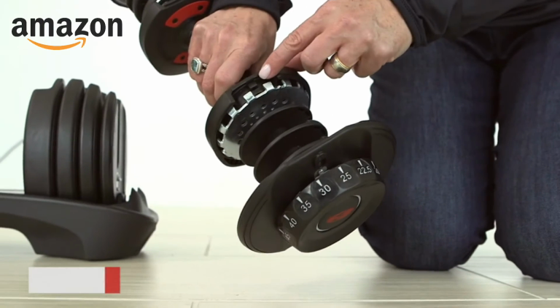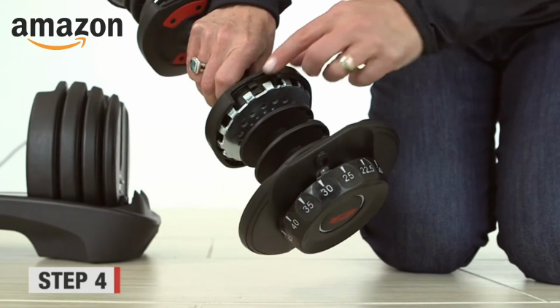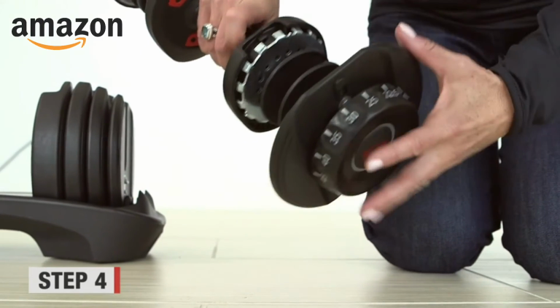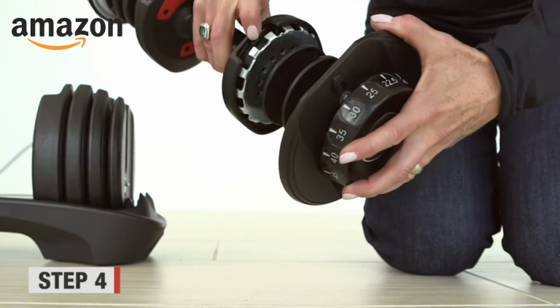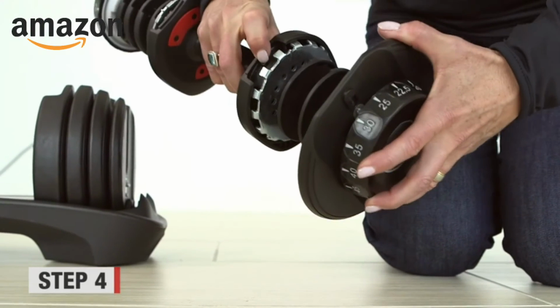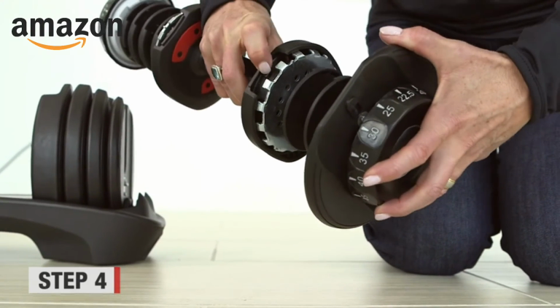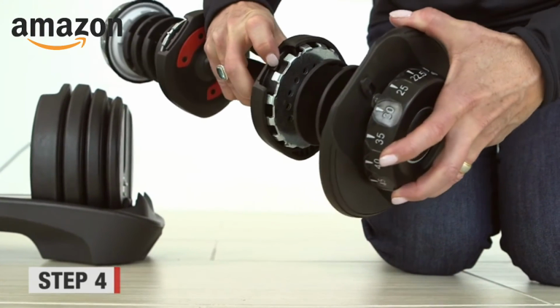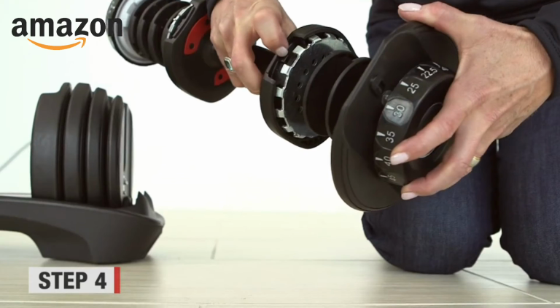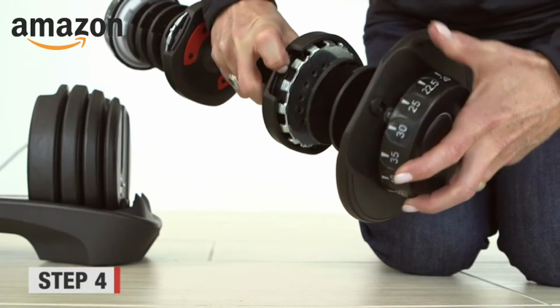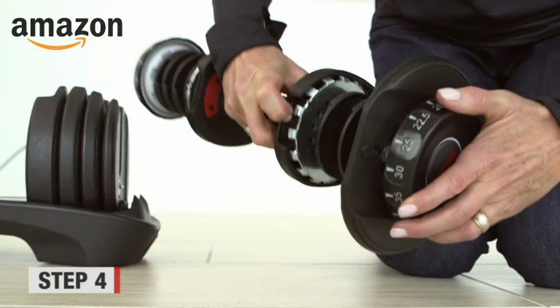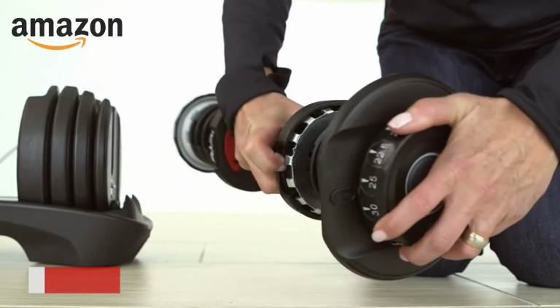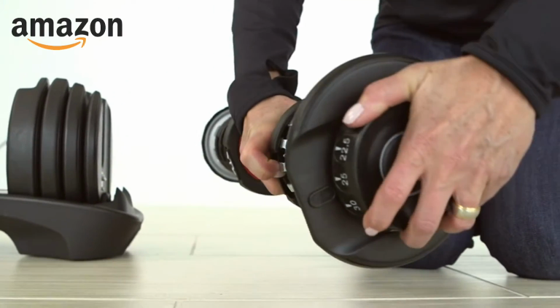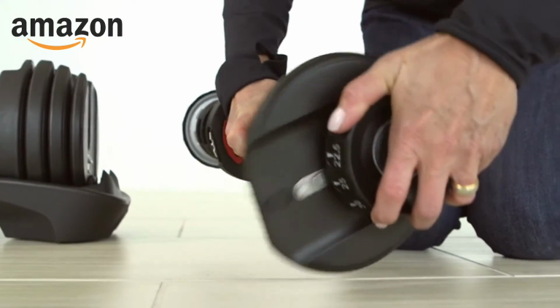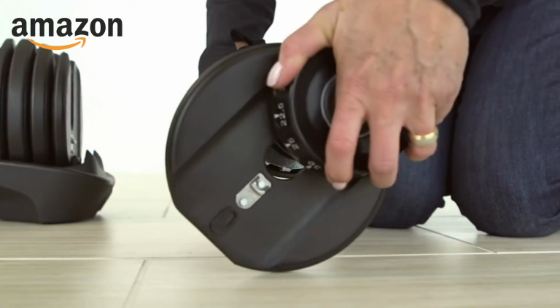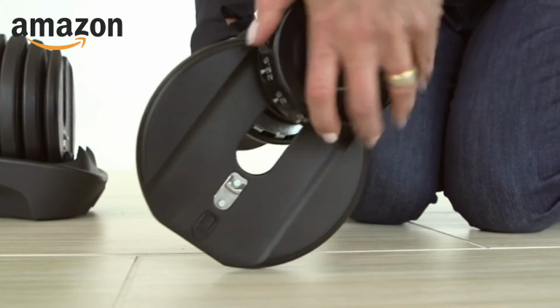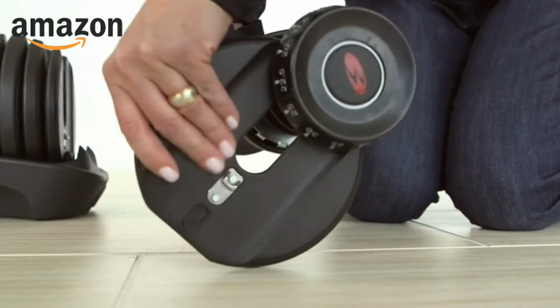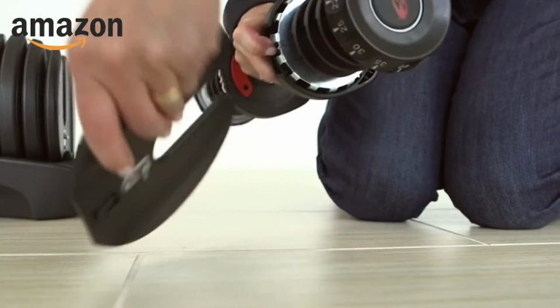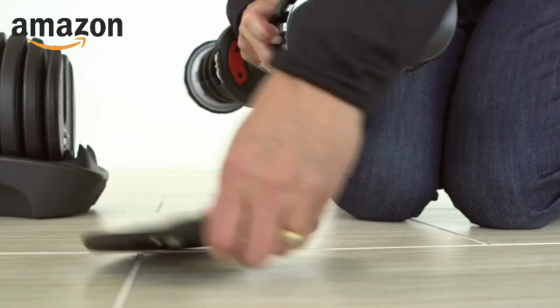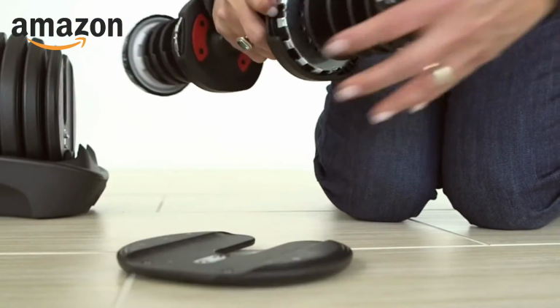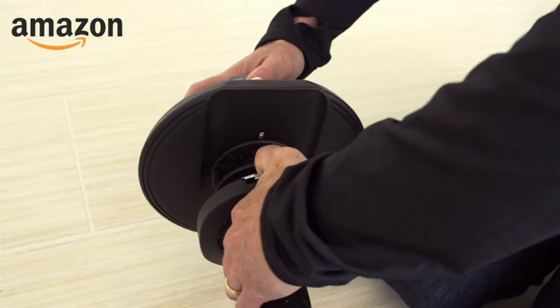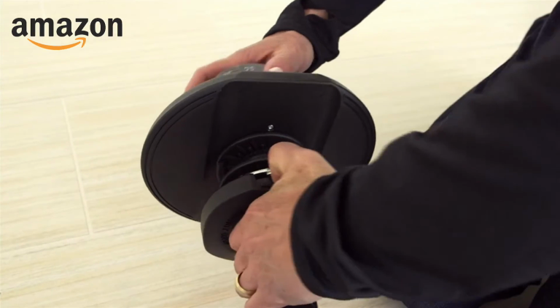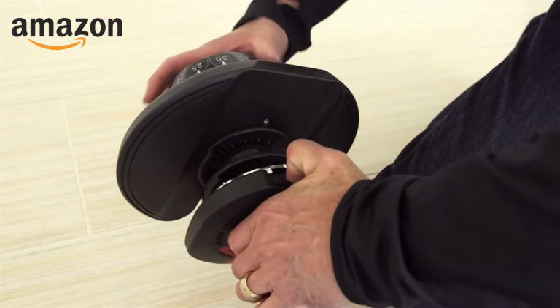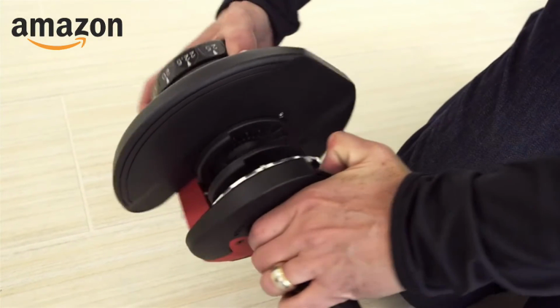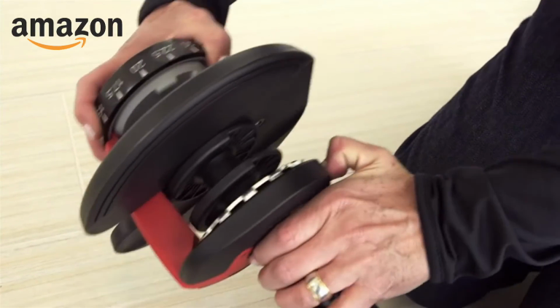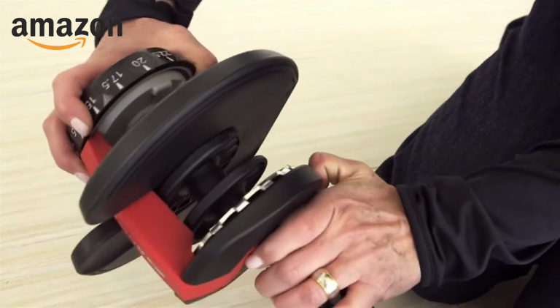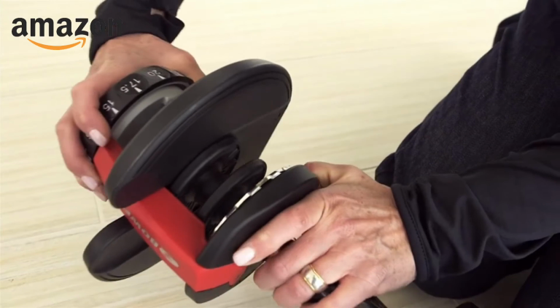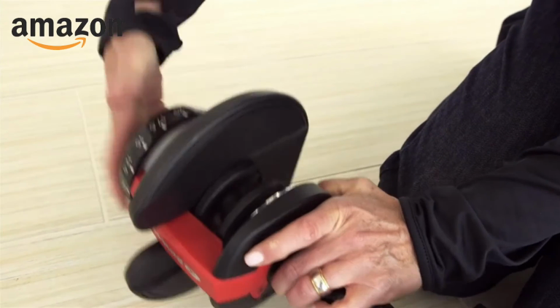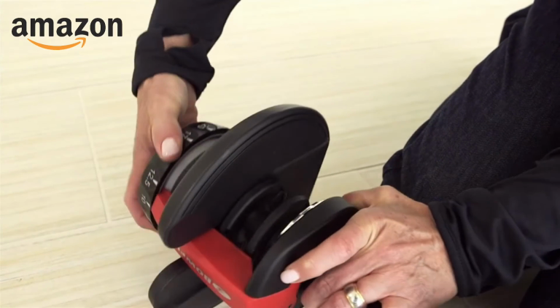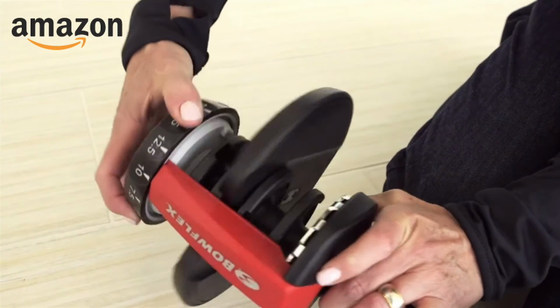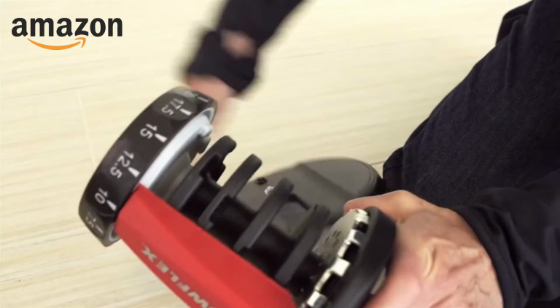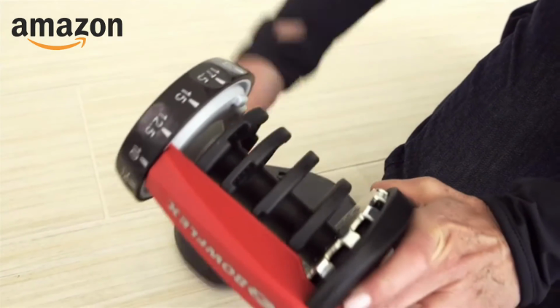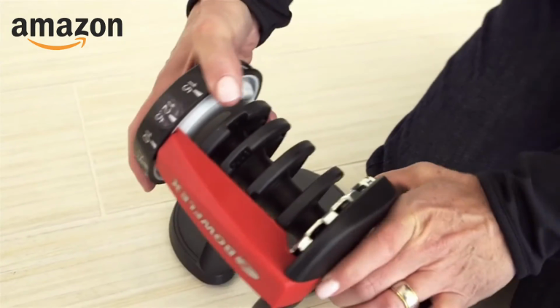Push the black lock button in and twist the dial so the plate falls out. Be careful when twisting not to catch your fingers. Repeat on the other side so that there are no plates attached to the handle.